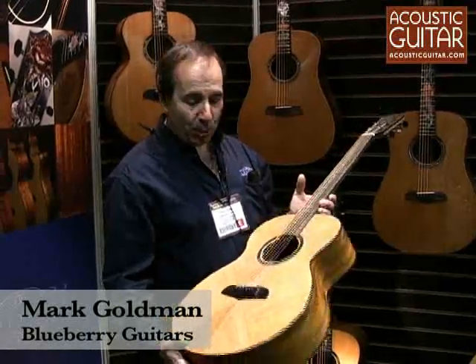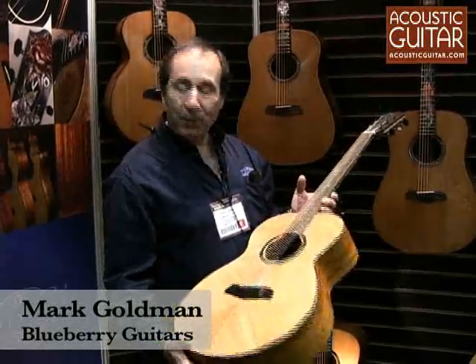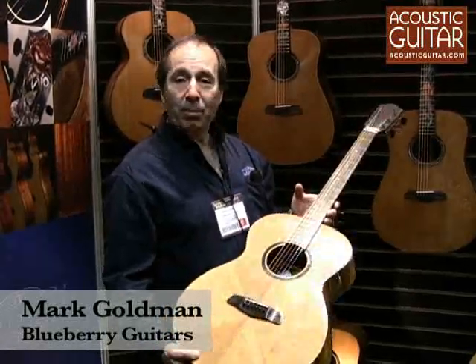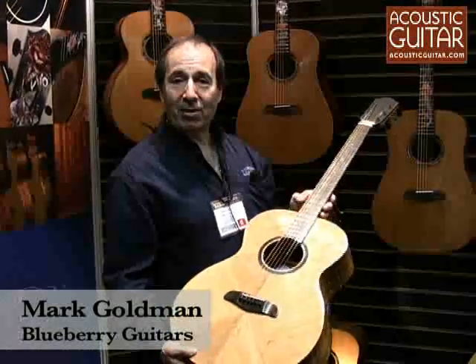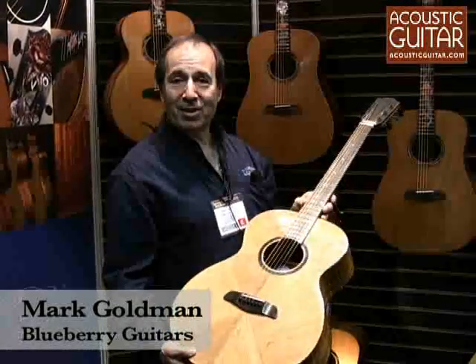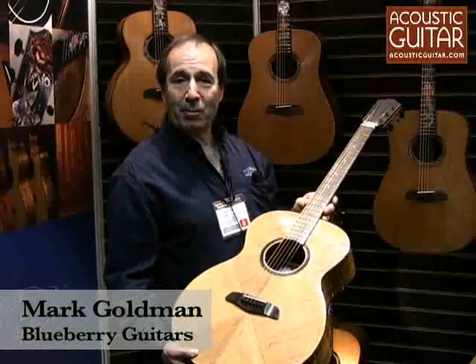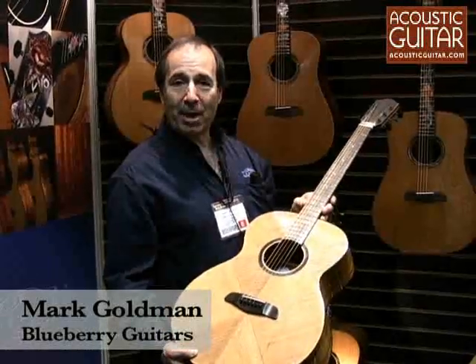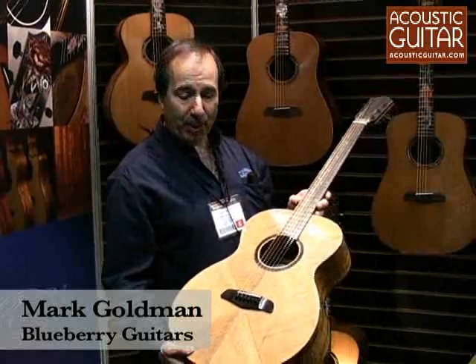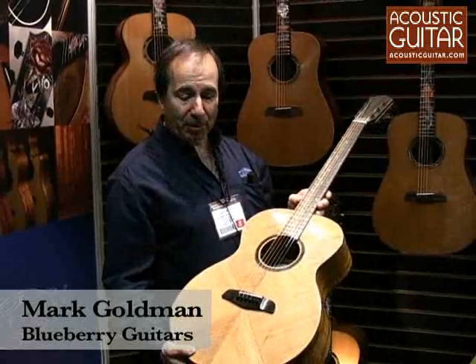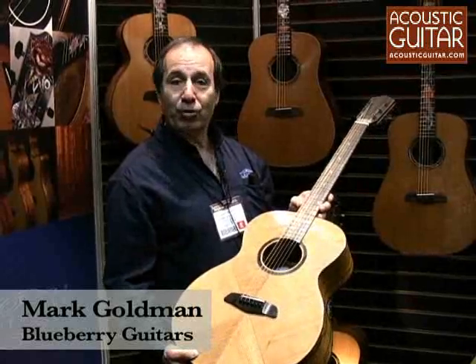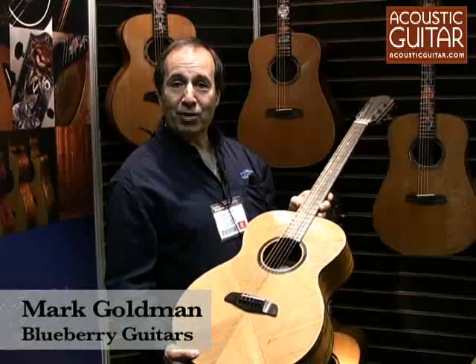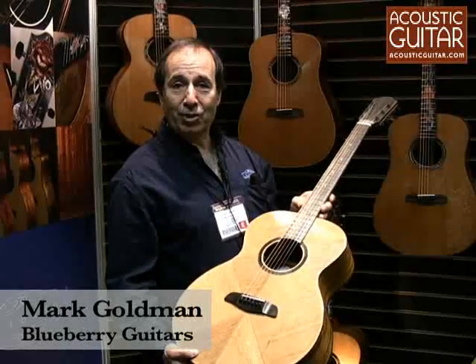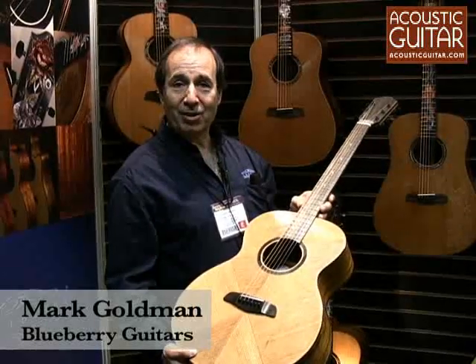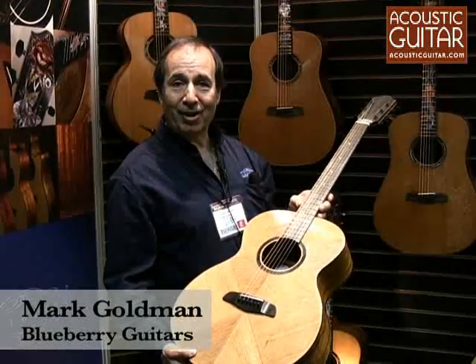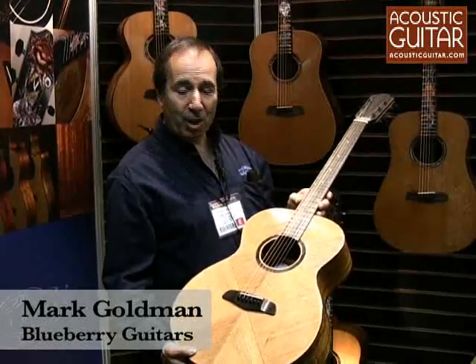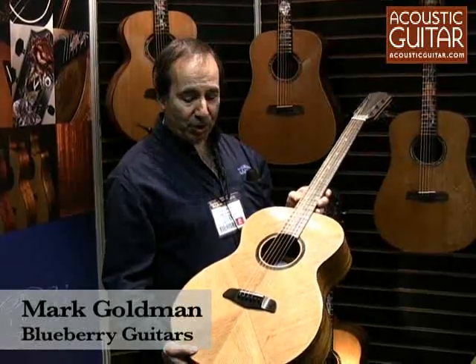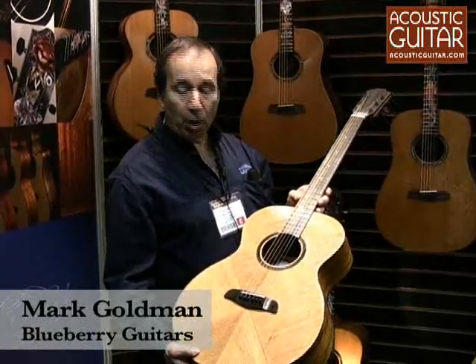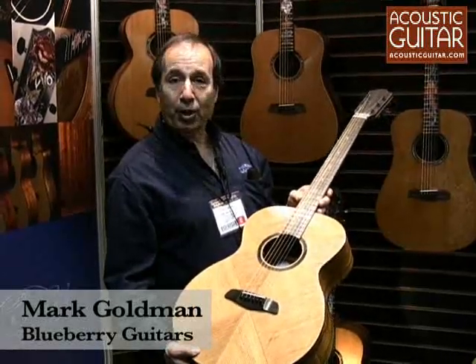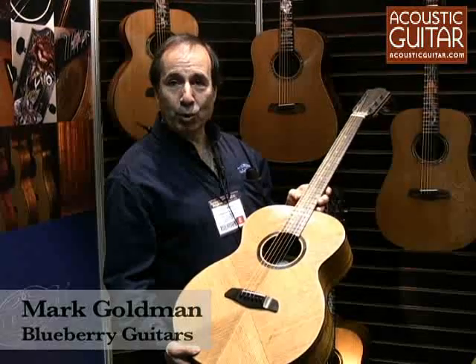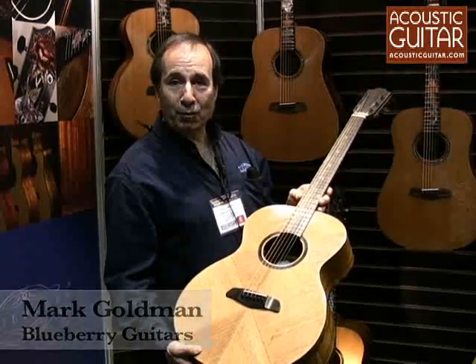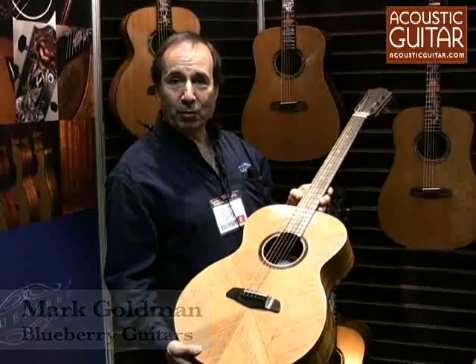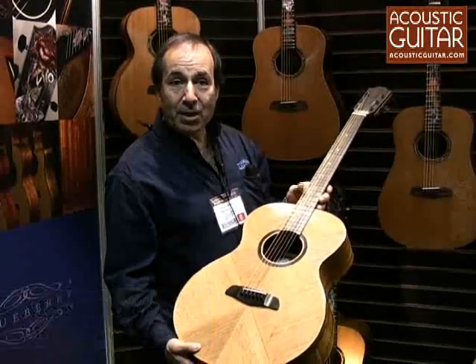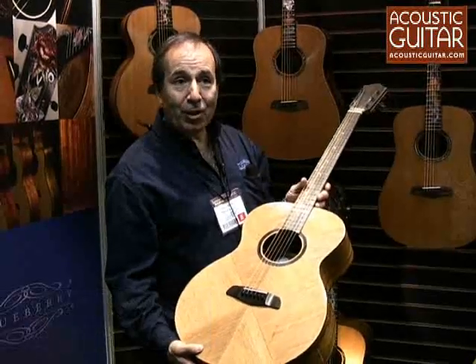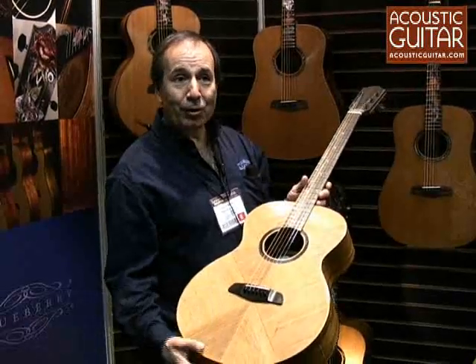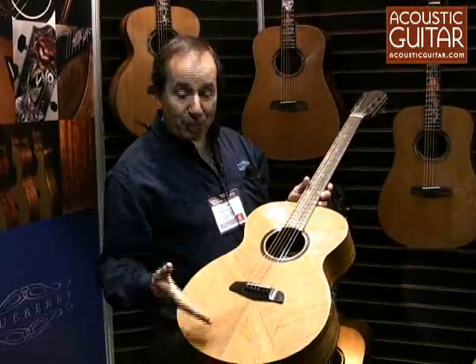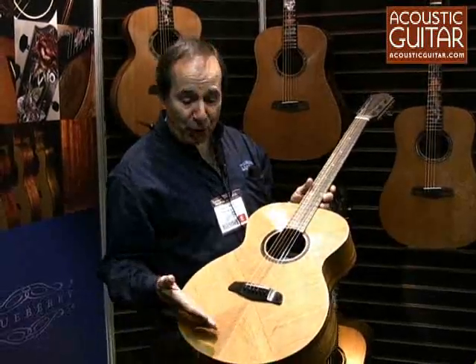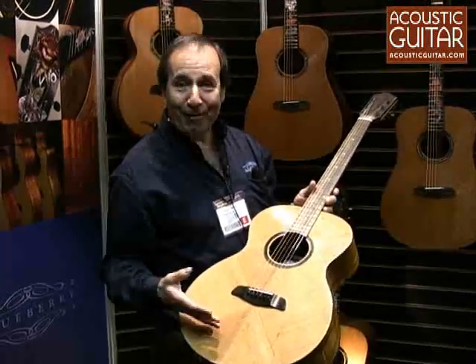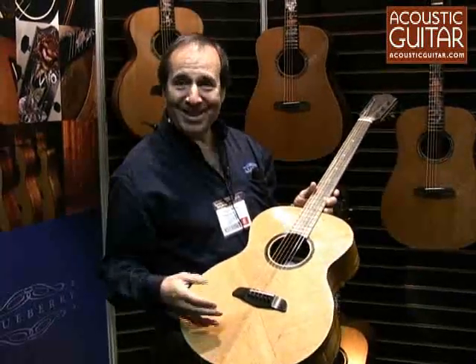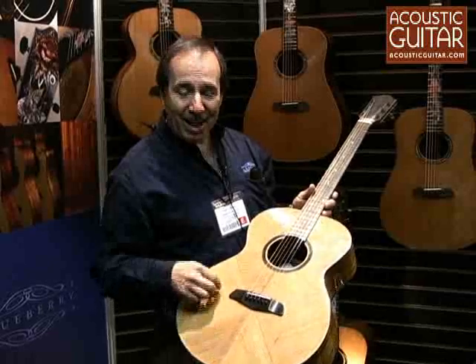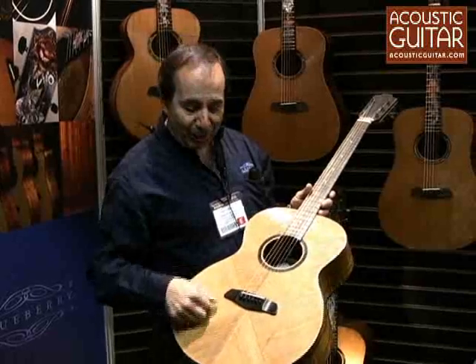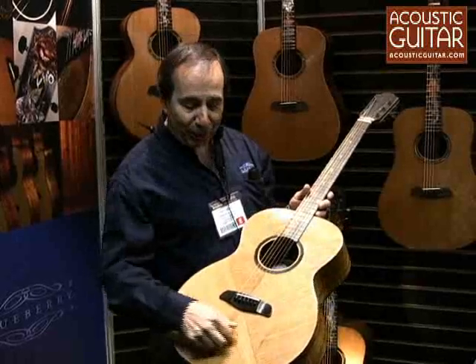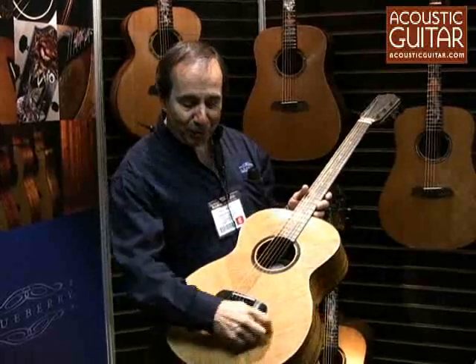We're very proud at this summer NAMM to be able to introduce this new guitar, which is called the Groove. Why is it called the Groove? It's pretty obvious — it's full of grooves.